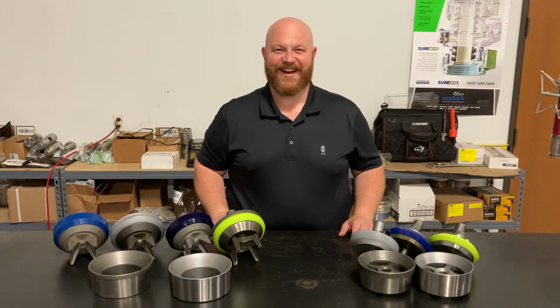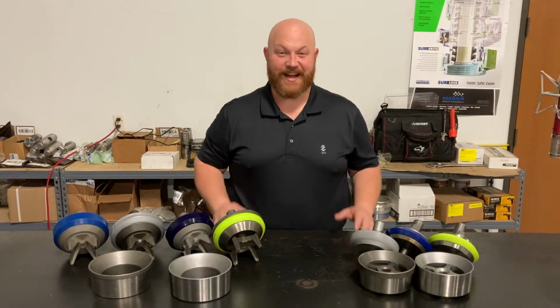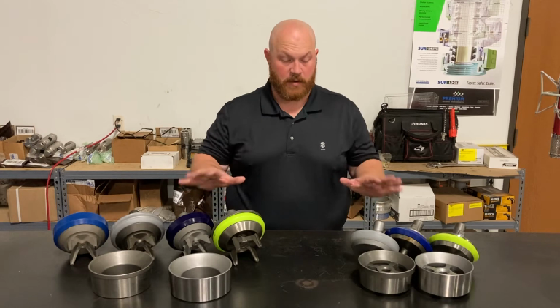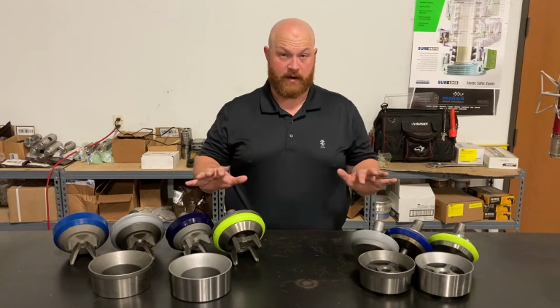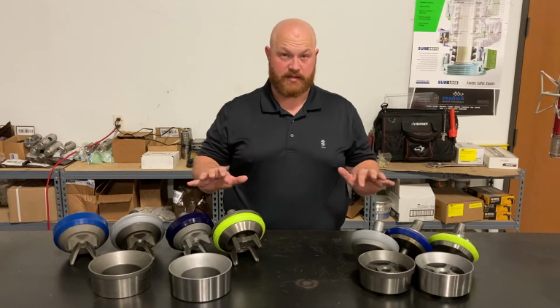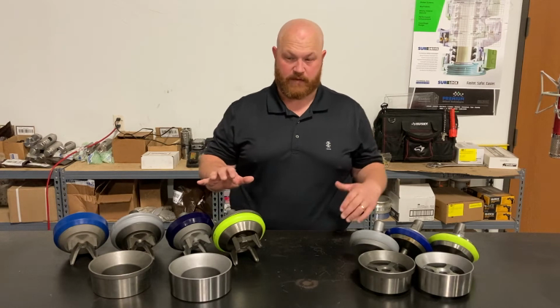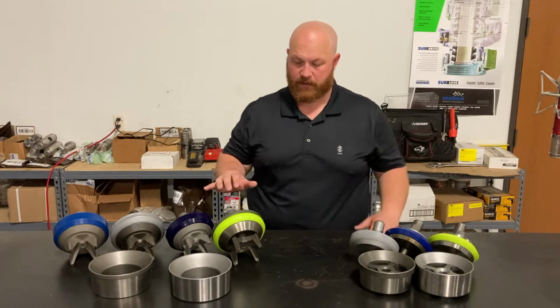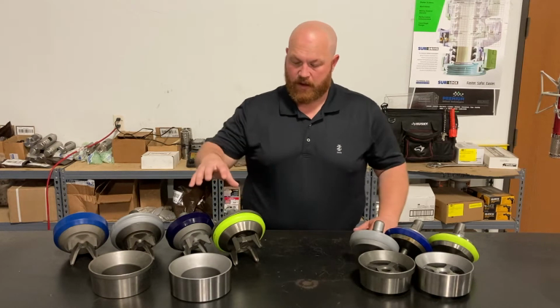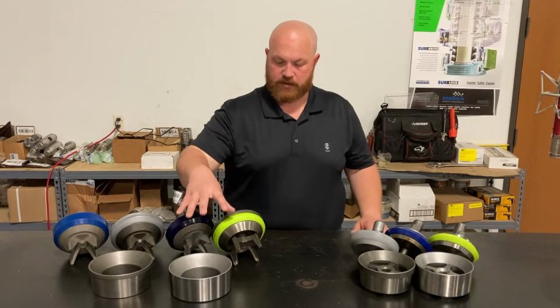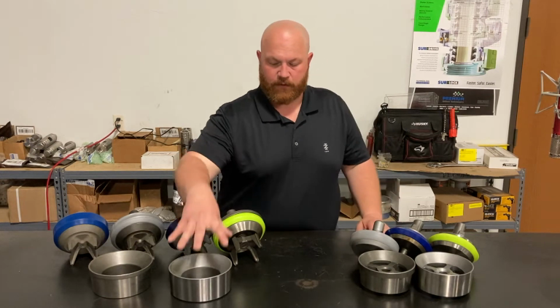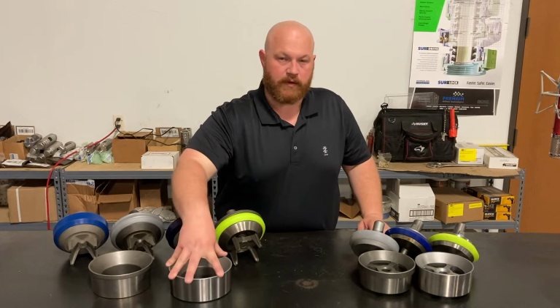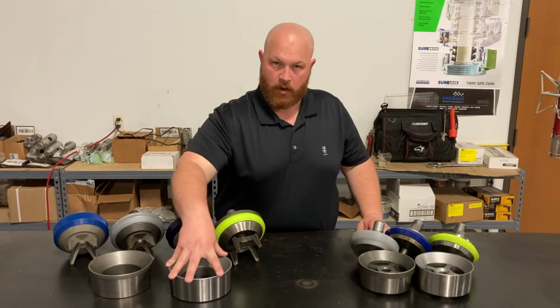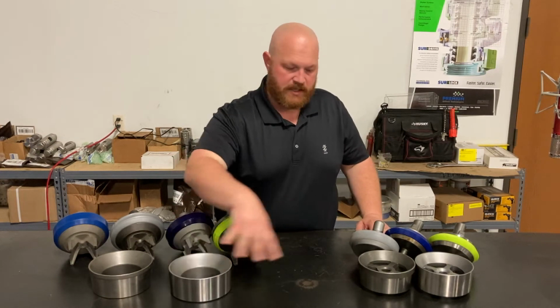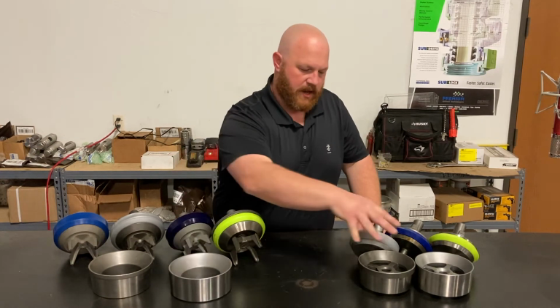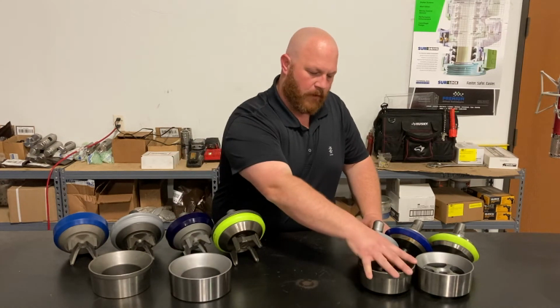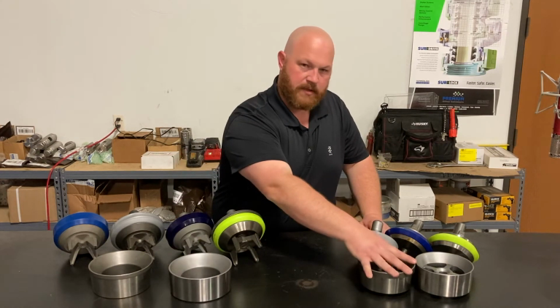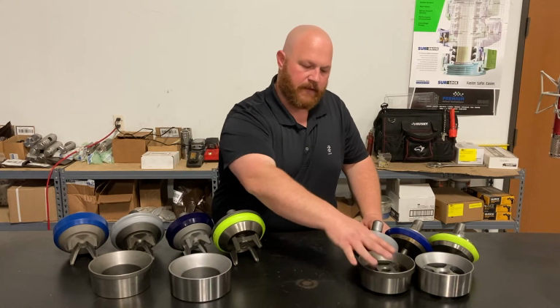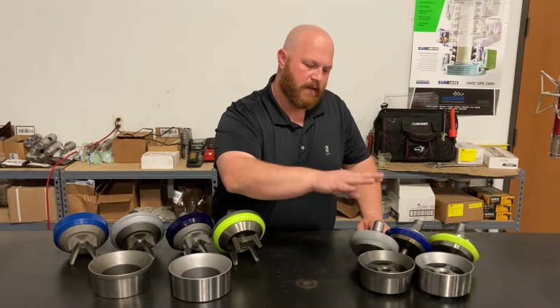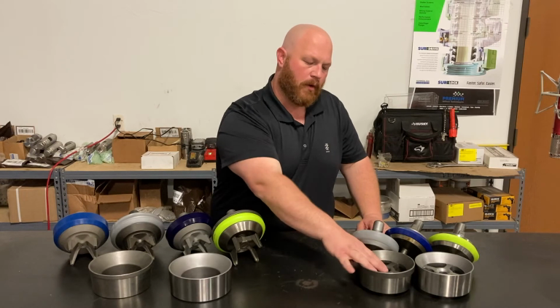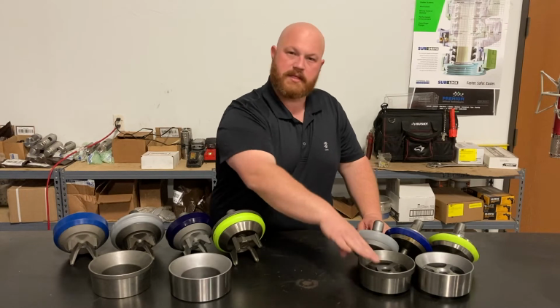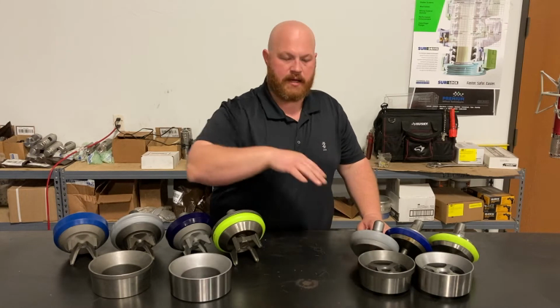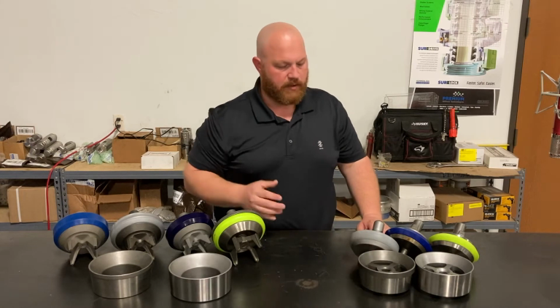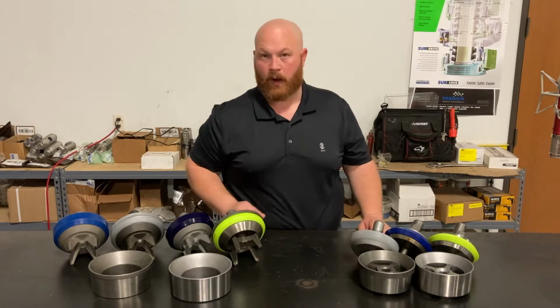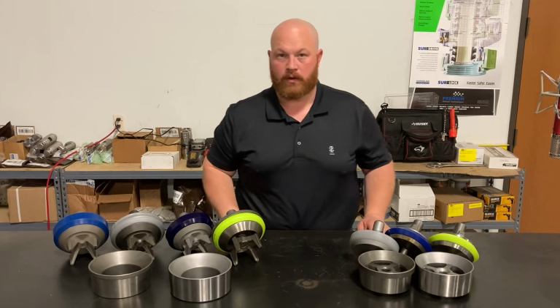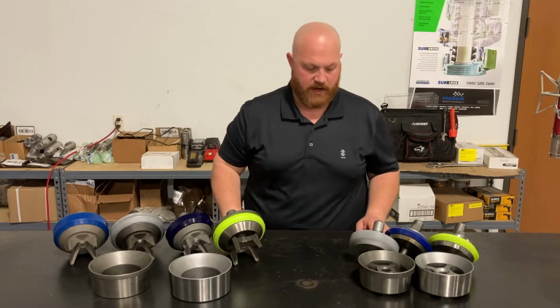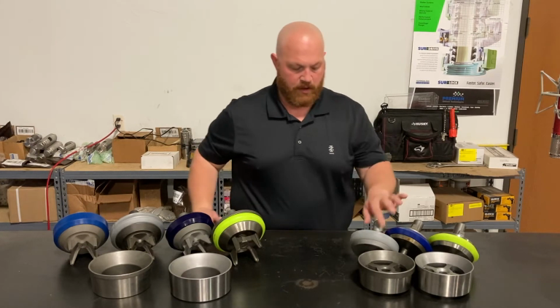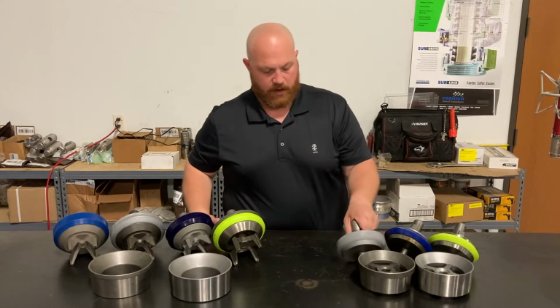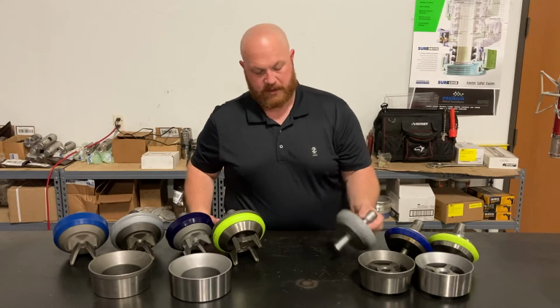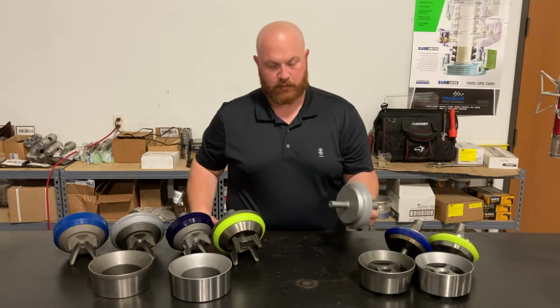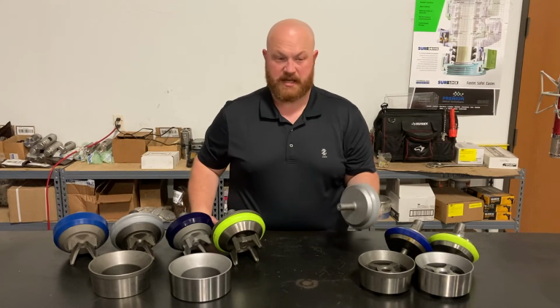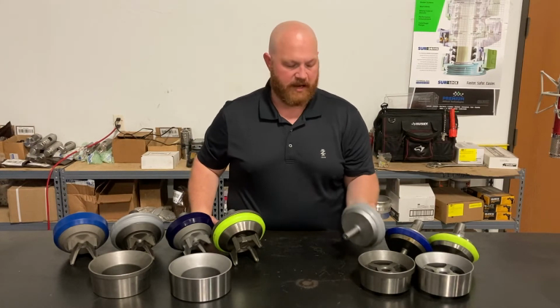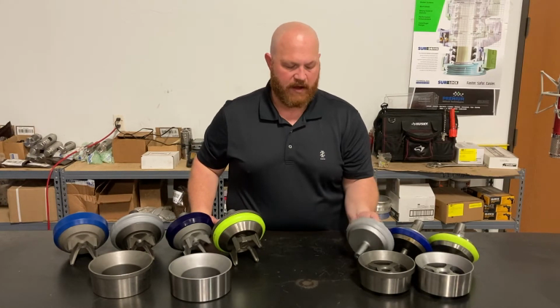Alright guys, a couple of variations to cover here. First we've got the full open design and the four web design. The four web design has been around a long long time — it's paired with a stem guided valve.